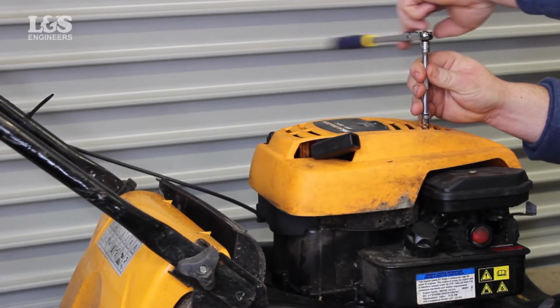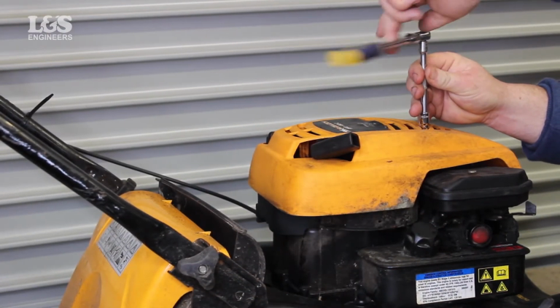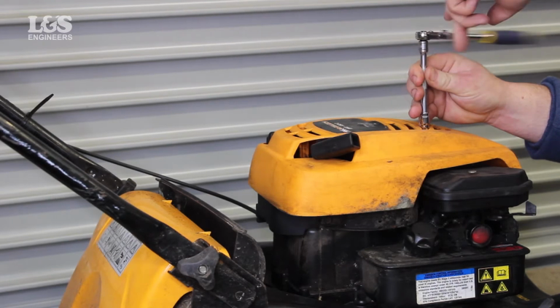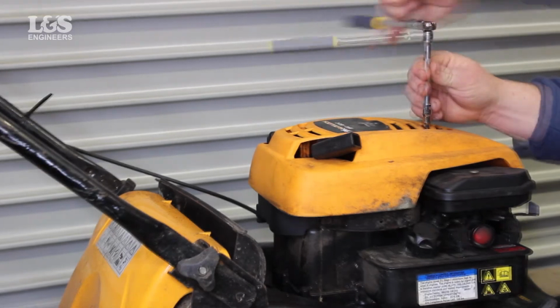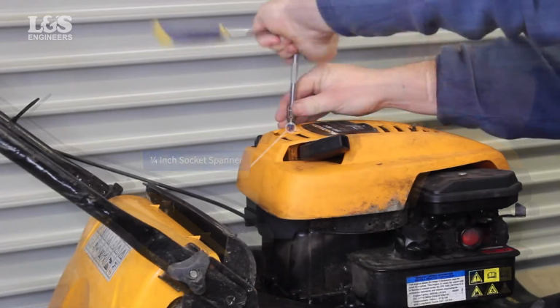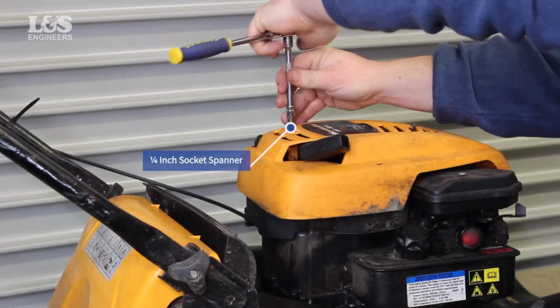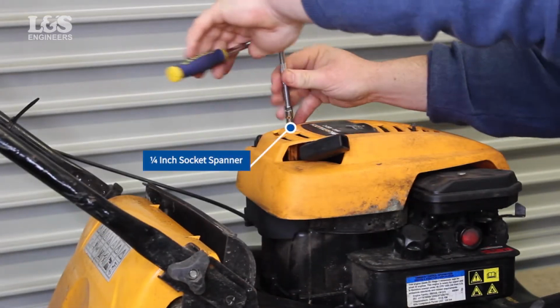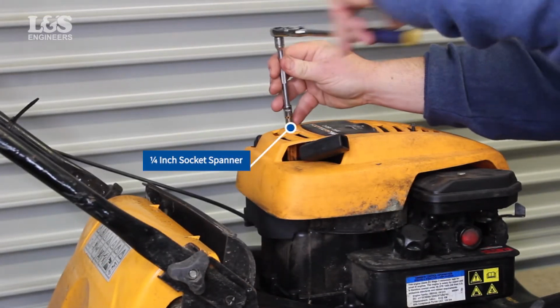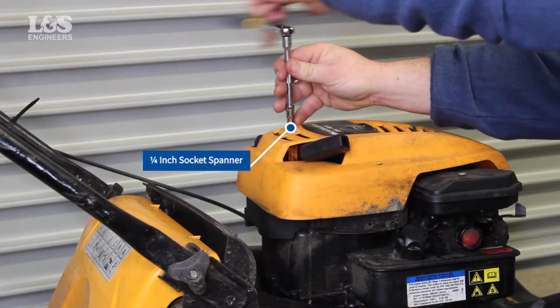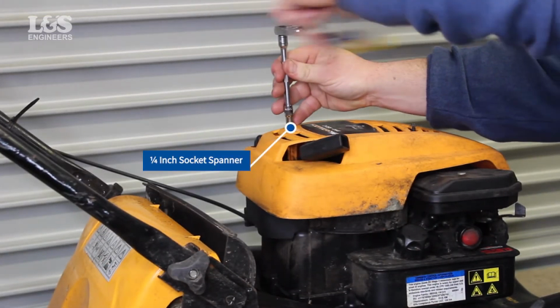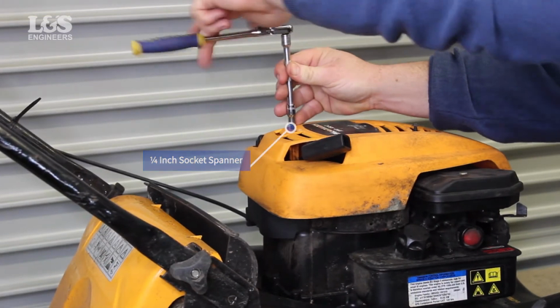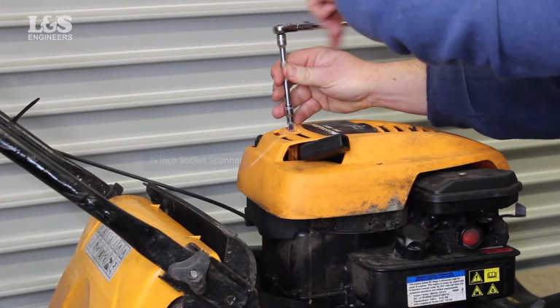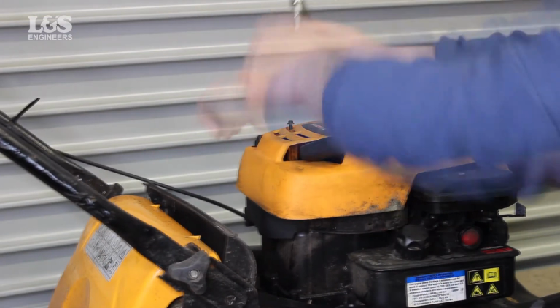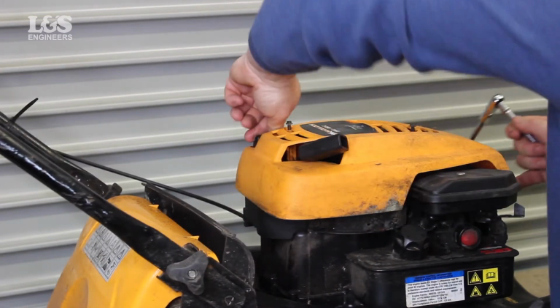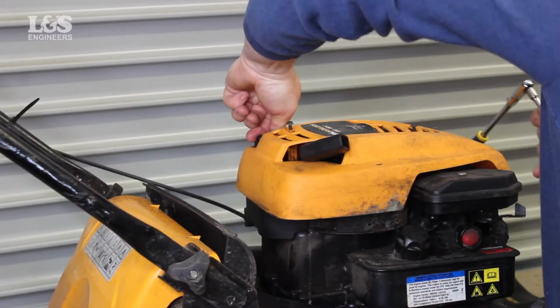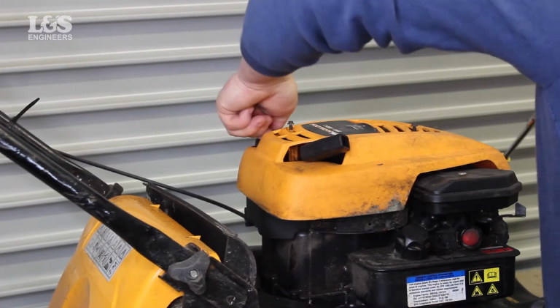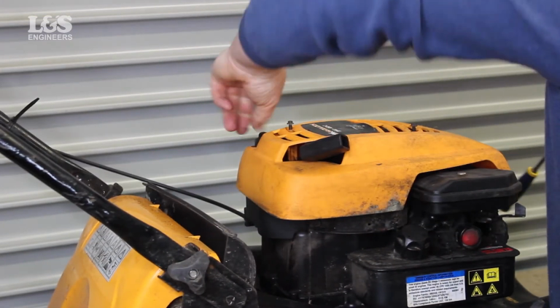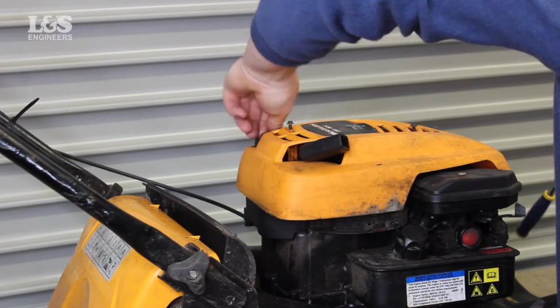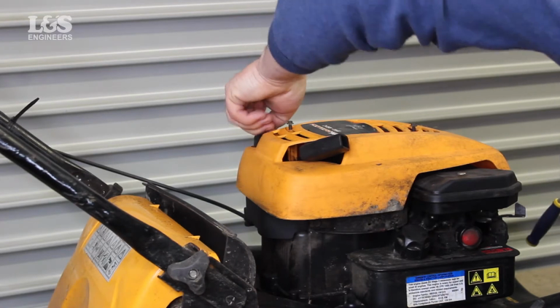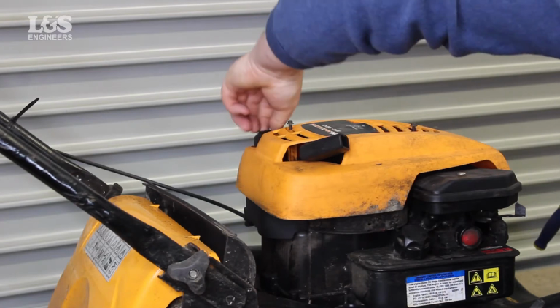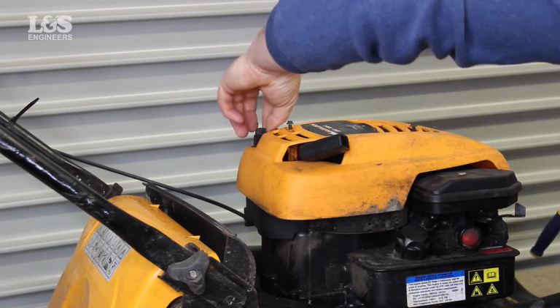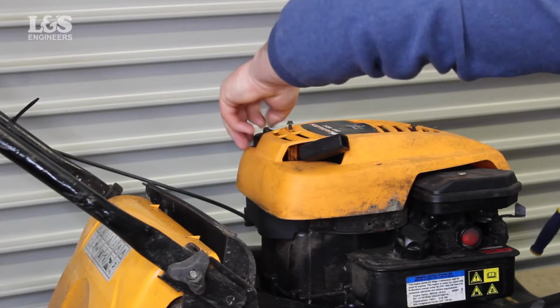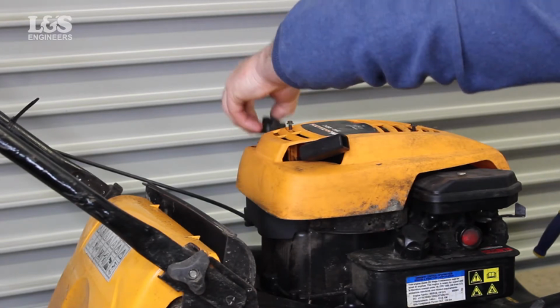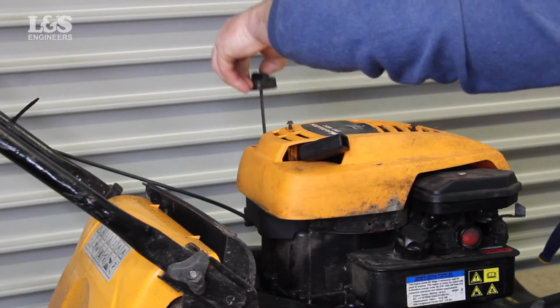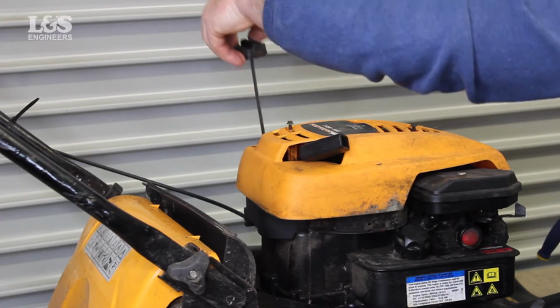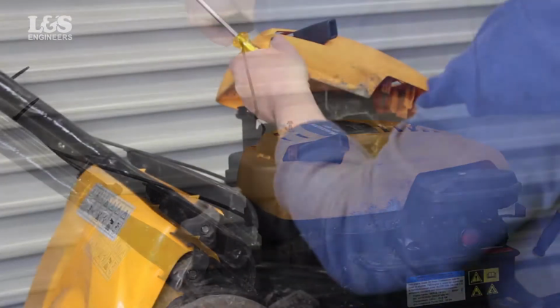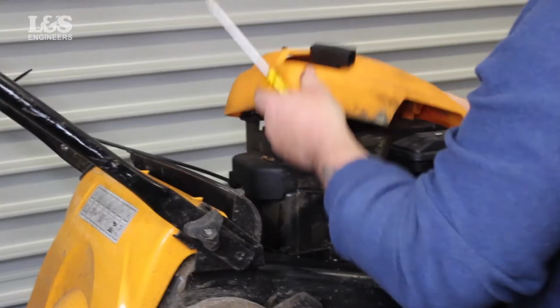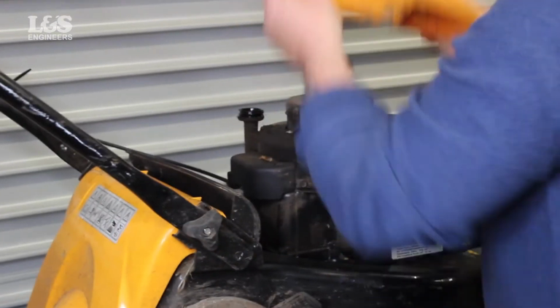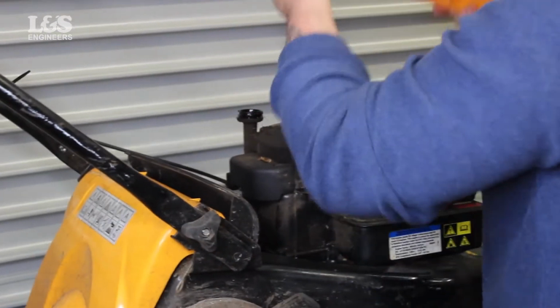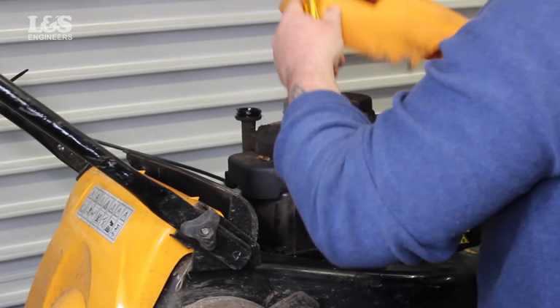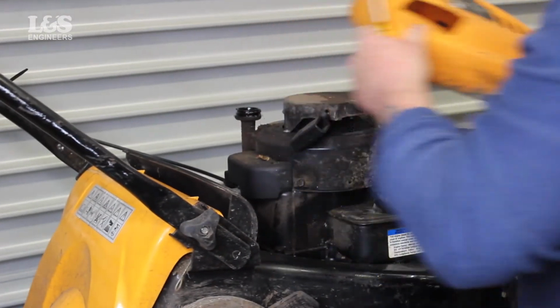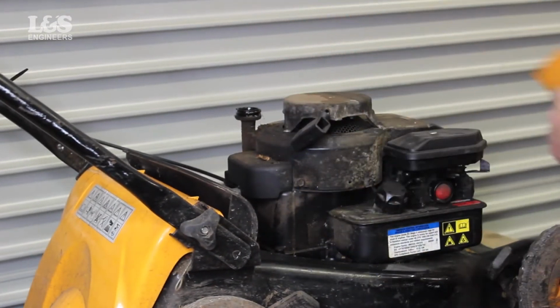First, remove the screws with an imperial quarter inch socket spanner that holds the cover in place. You will now be able to see the rewind starter, however this will be attached to the engine cover.